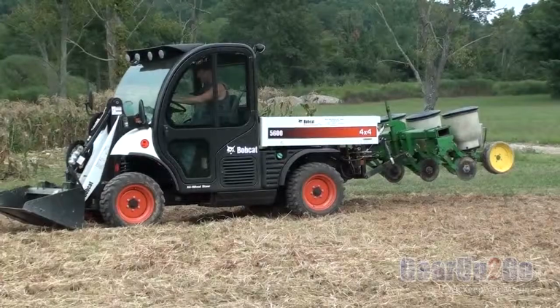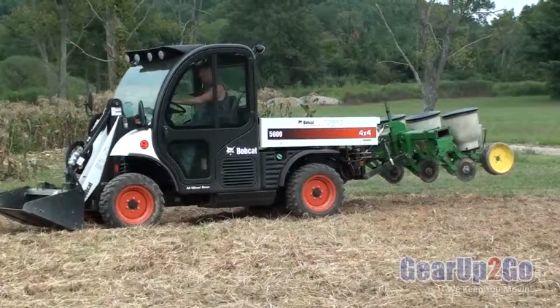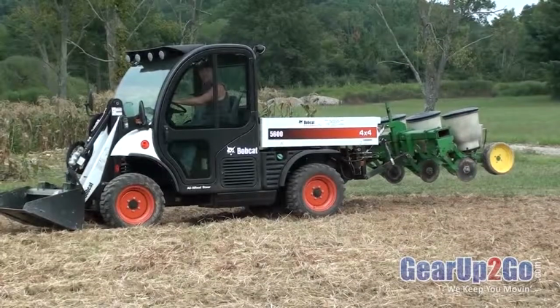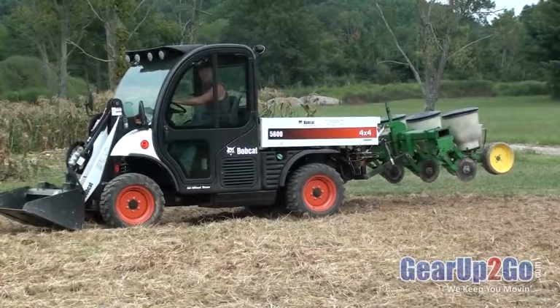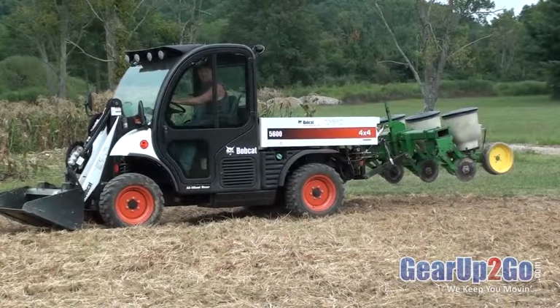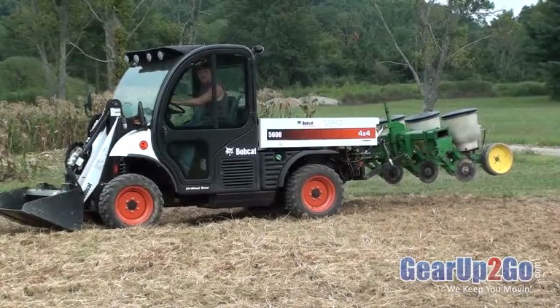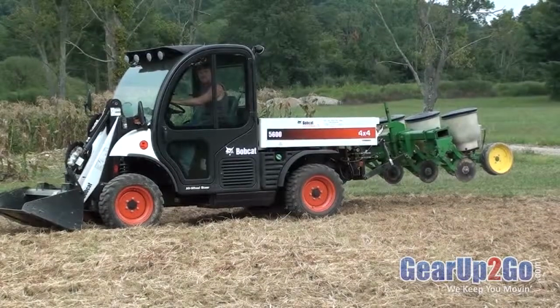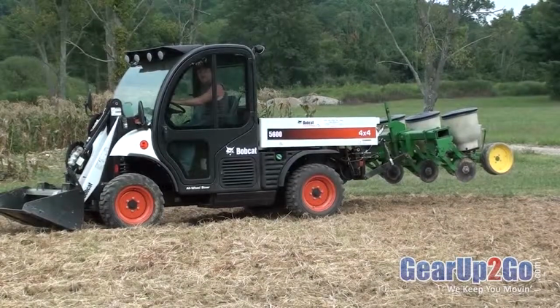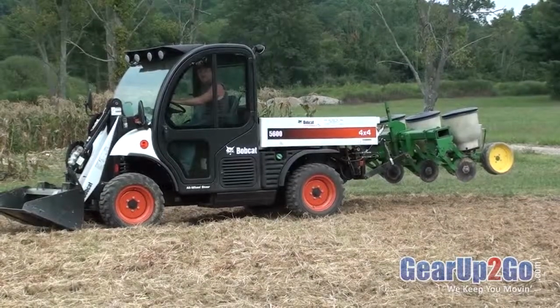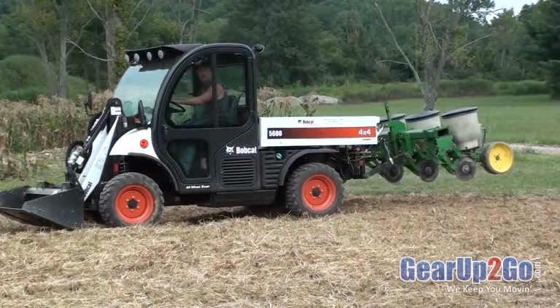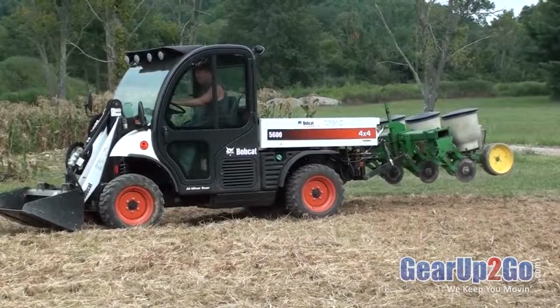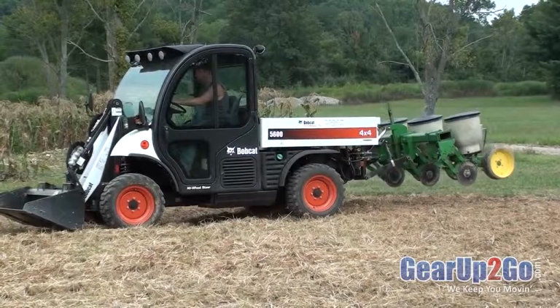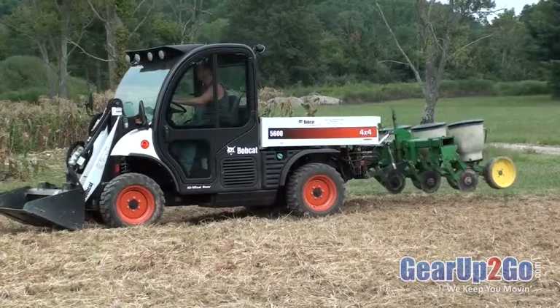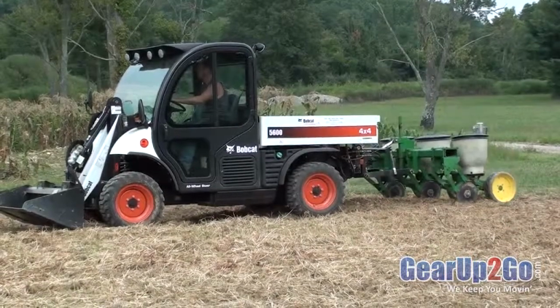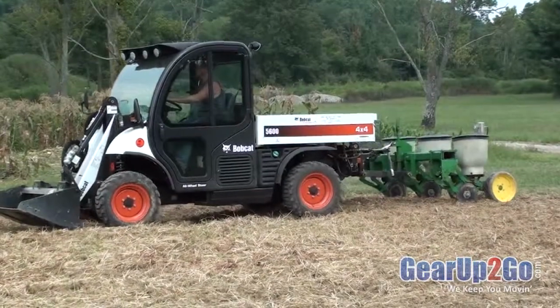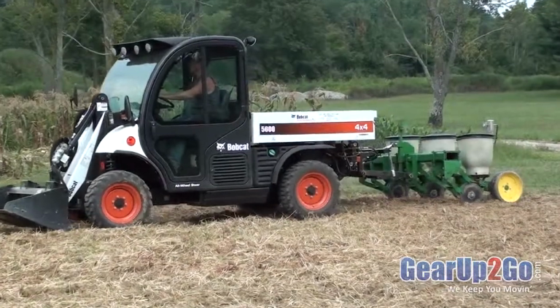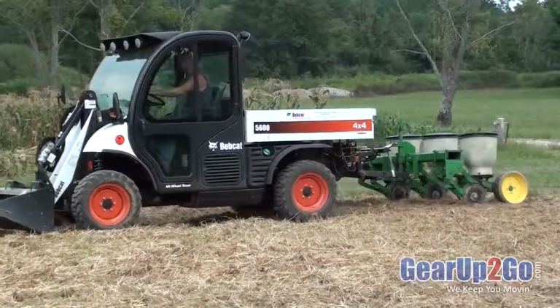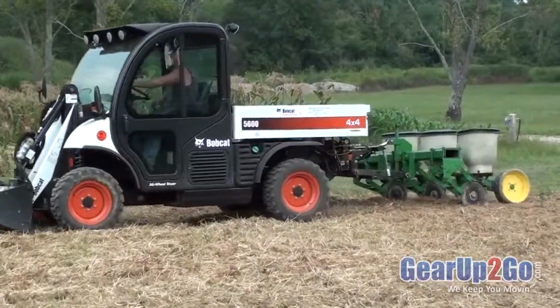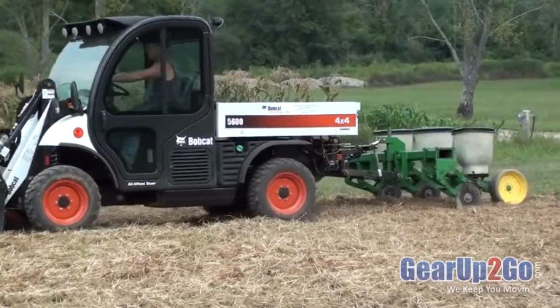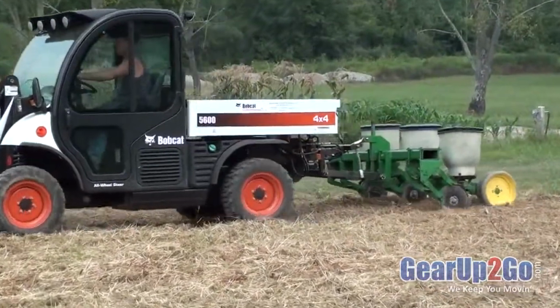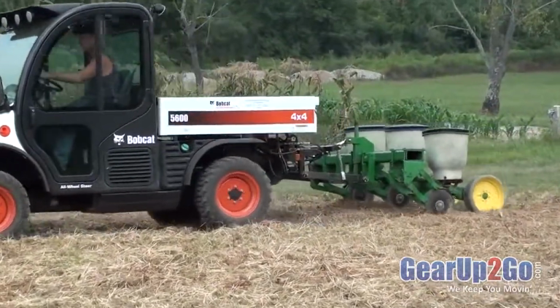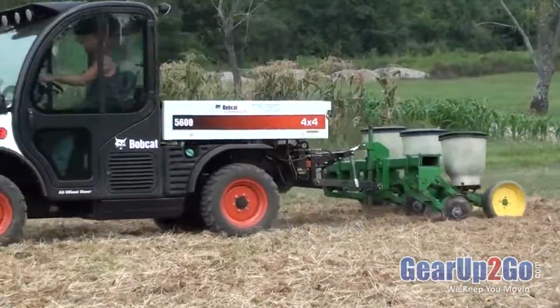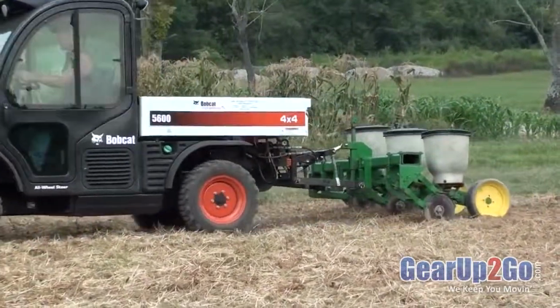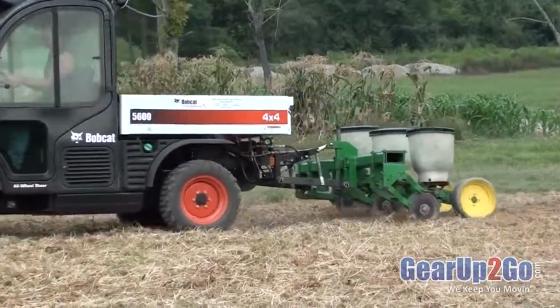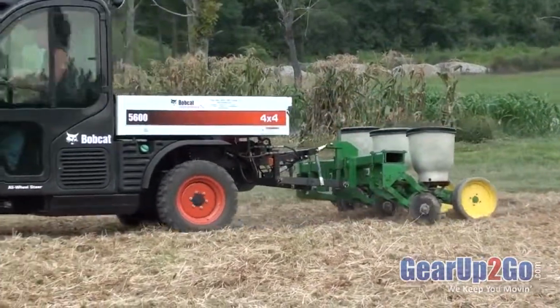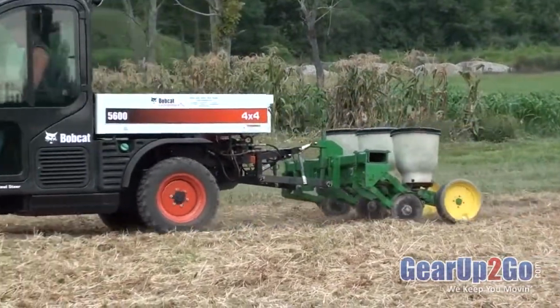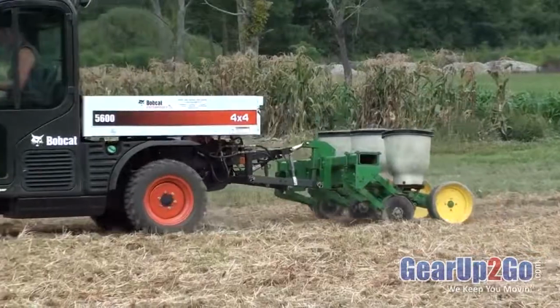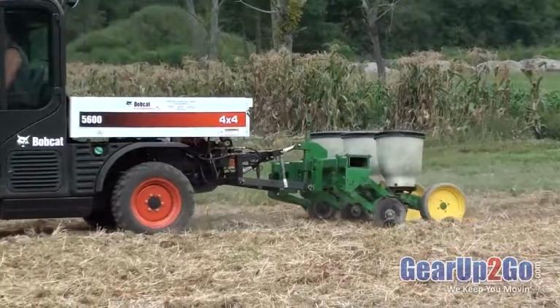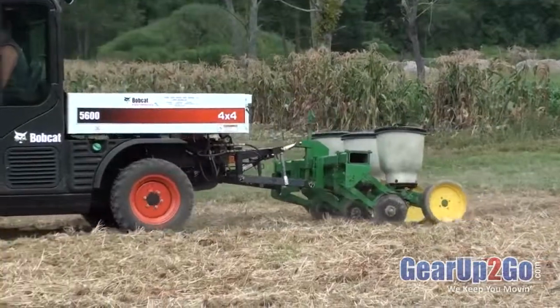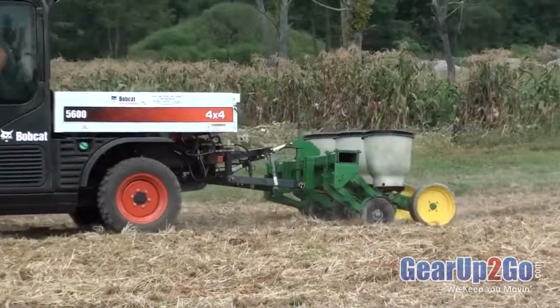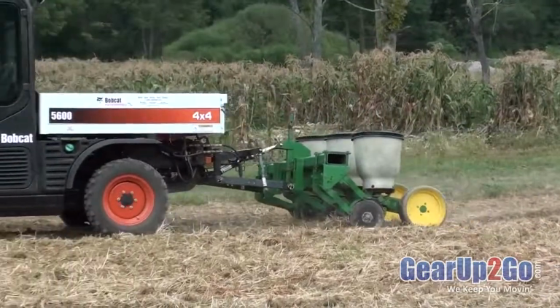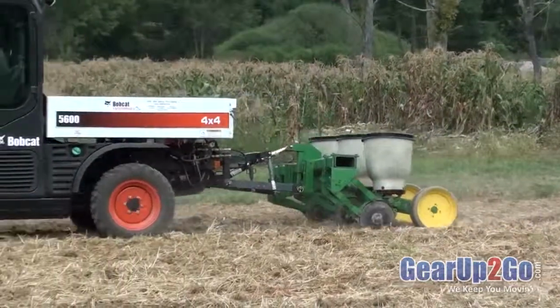Welcome to UTV Hitchfords, home of the Farm Boy. With the Farm Boy HD now available for the Bobcat Toolcat 5600, the versatility of the vehicle has been increased exponentially.